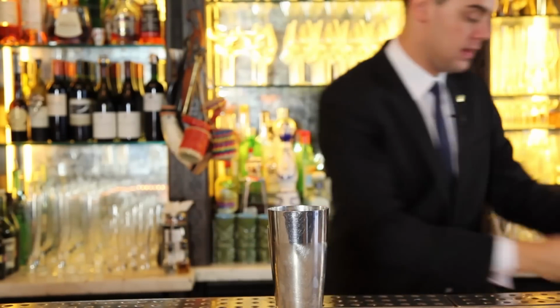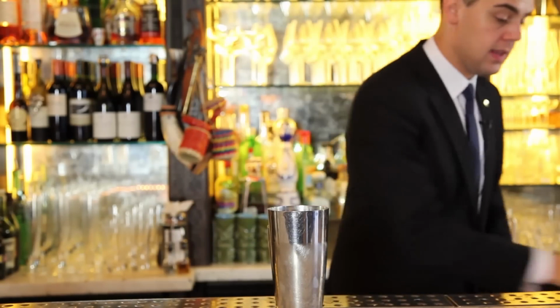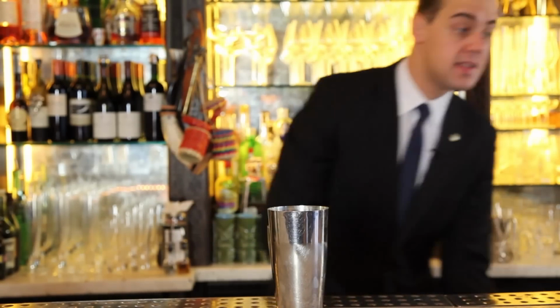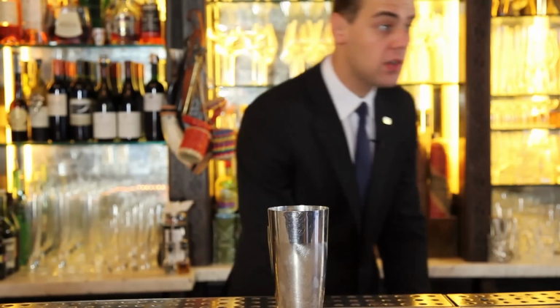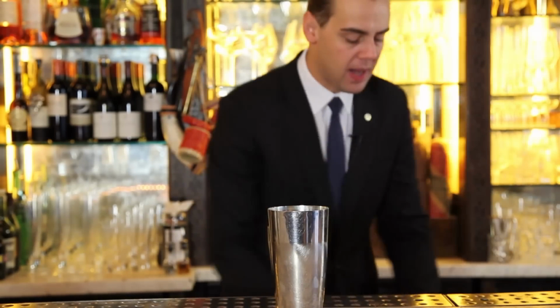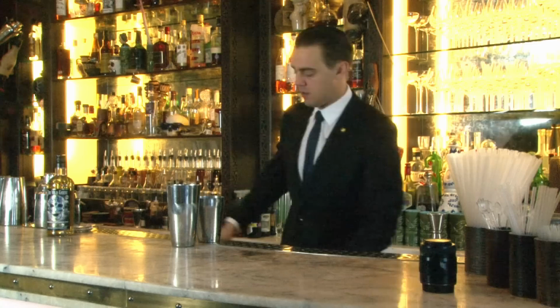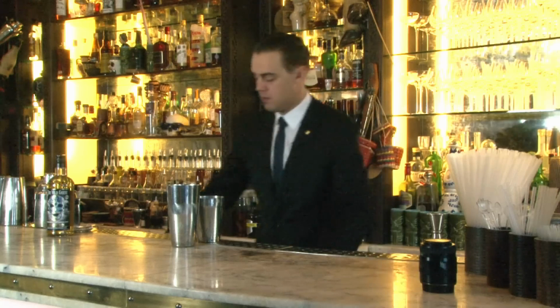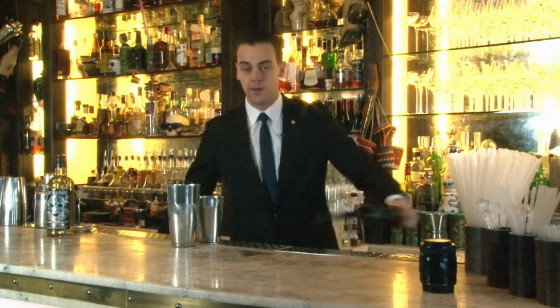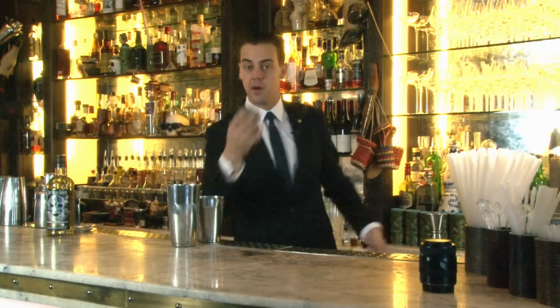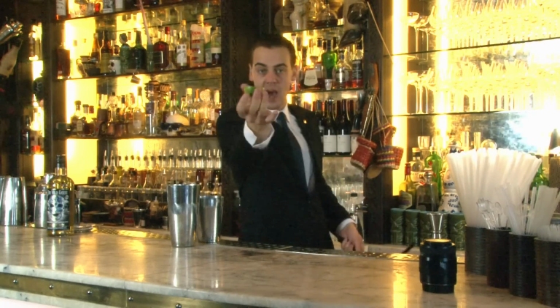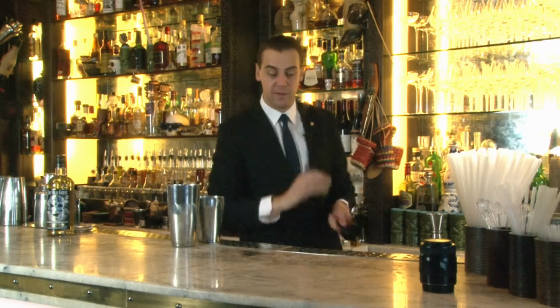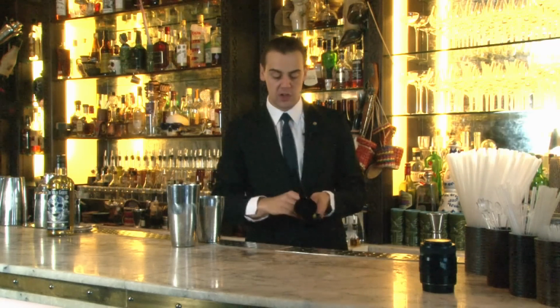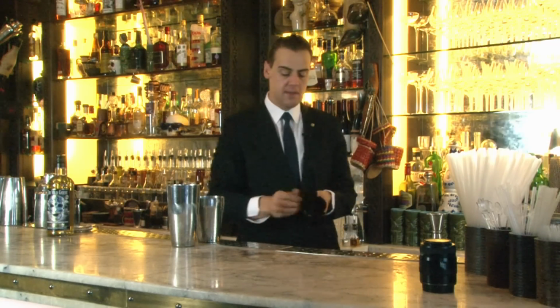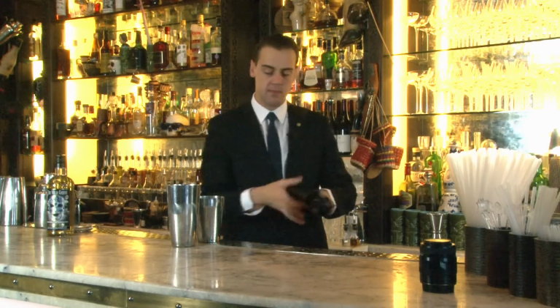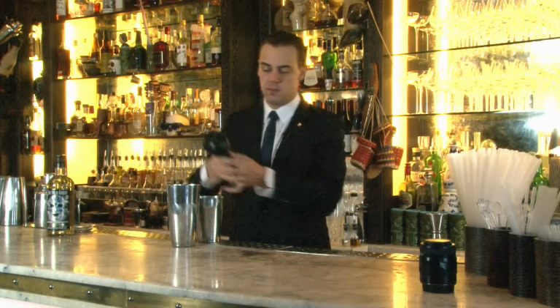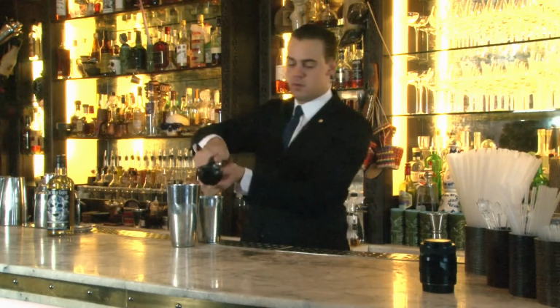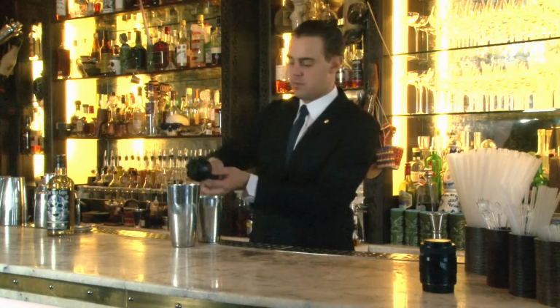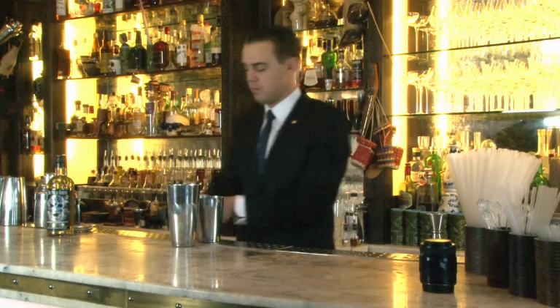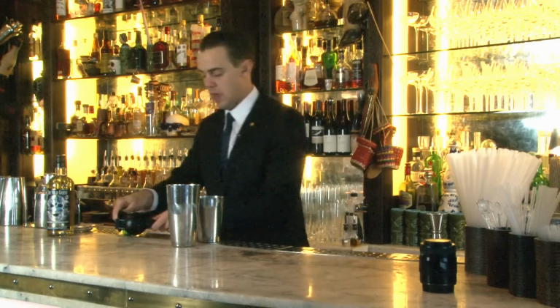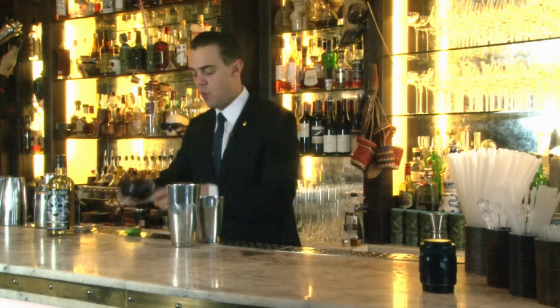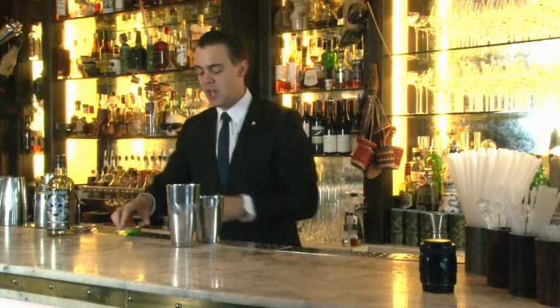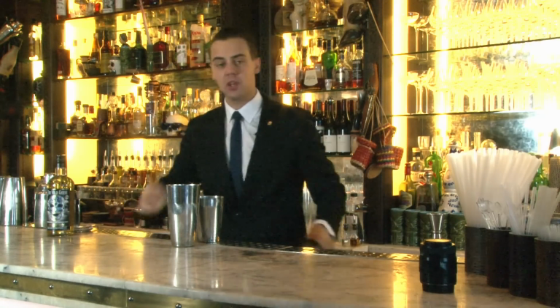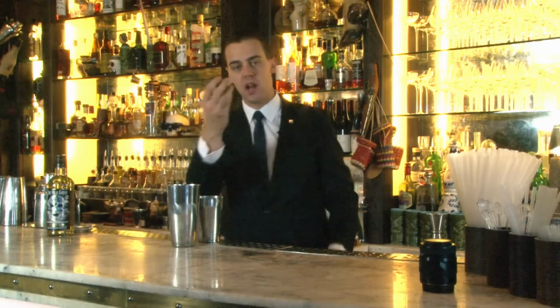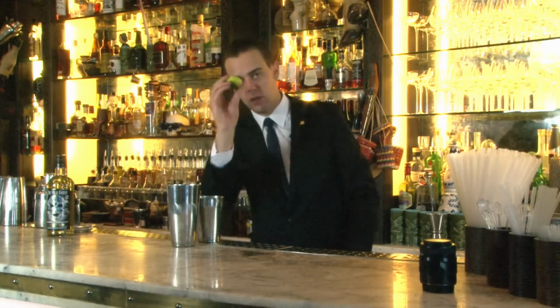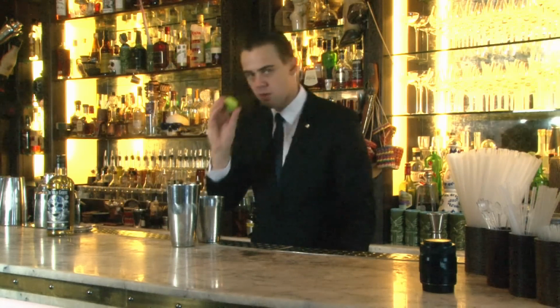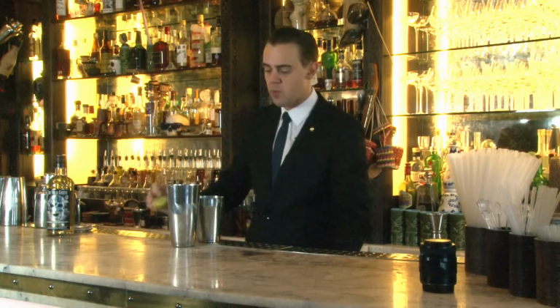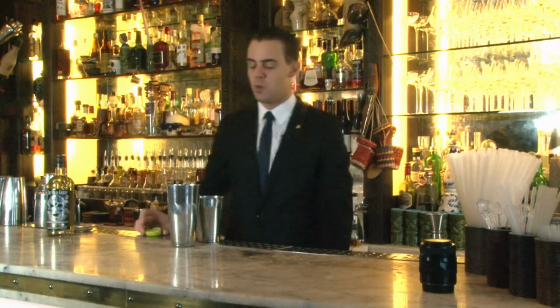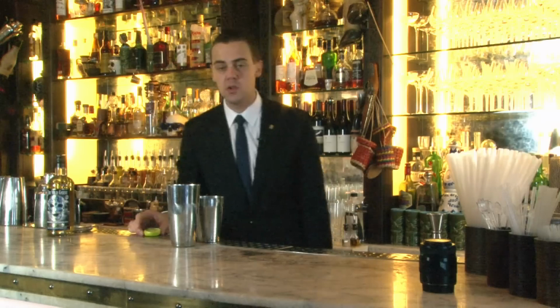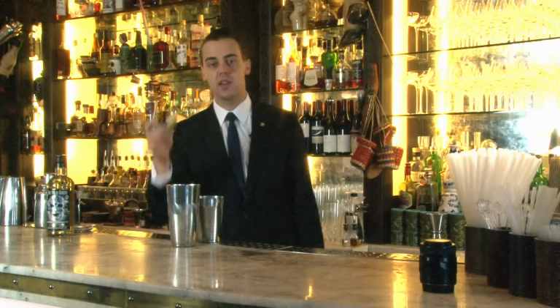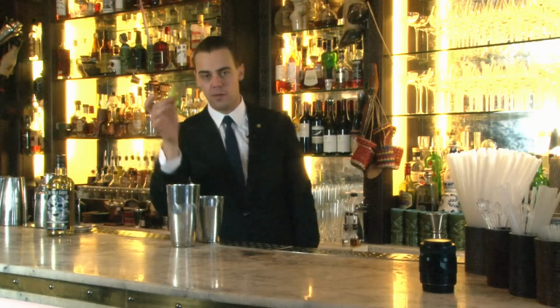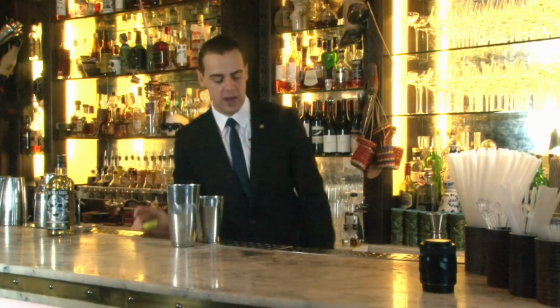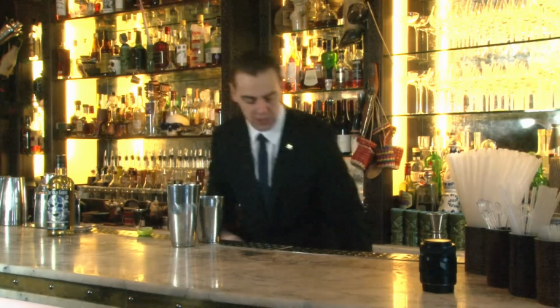Now, the citrus part from a half fresh lime — and we keep the shell, we don't throw it away, we can use it later on for garnish.